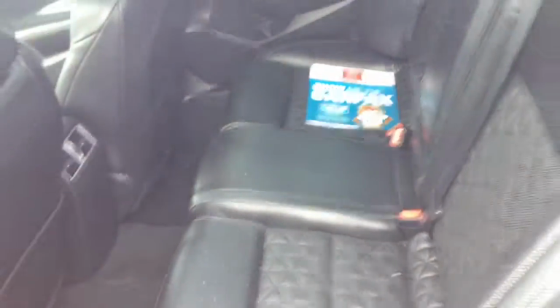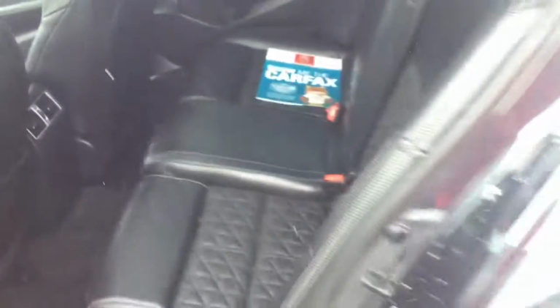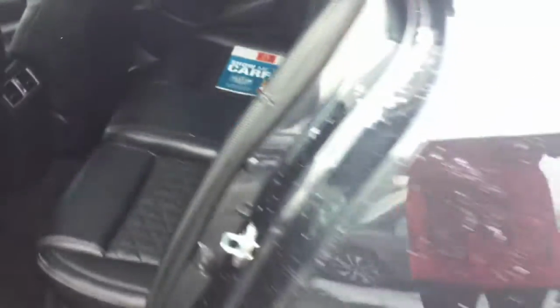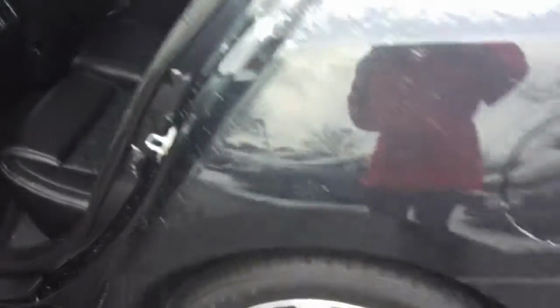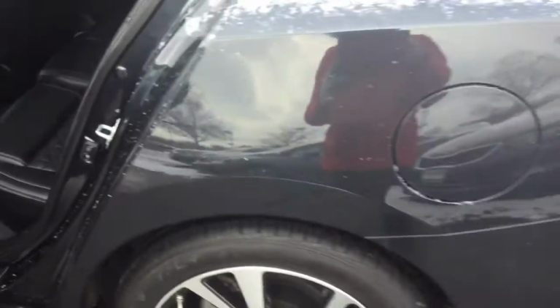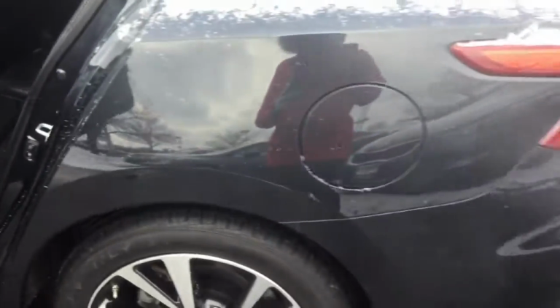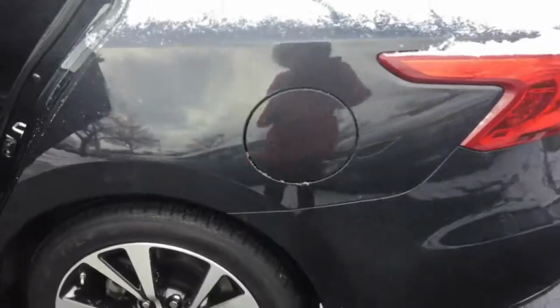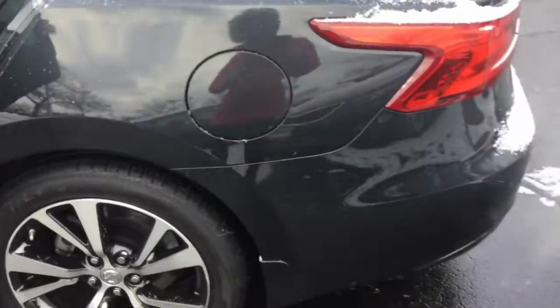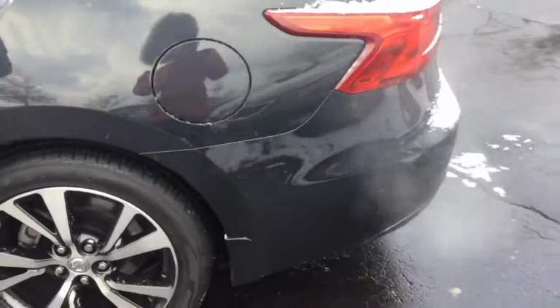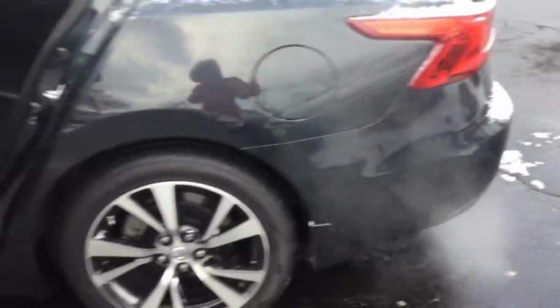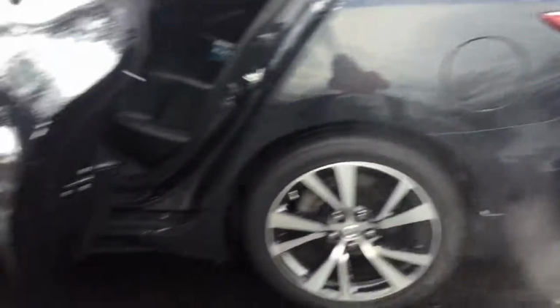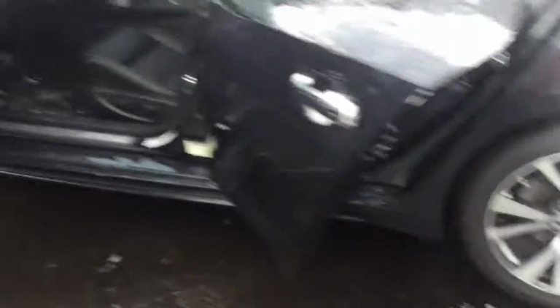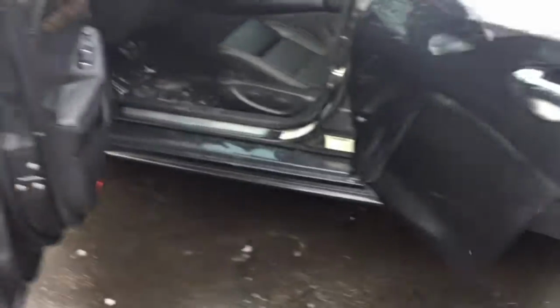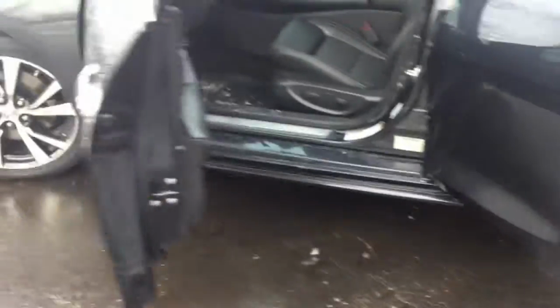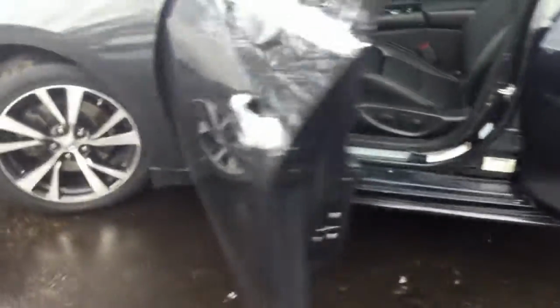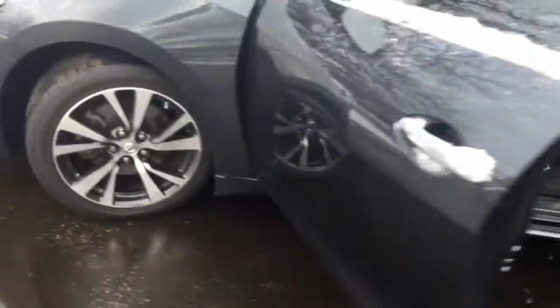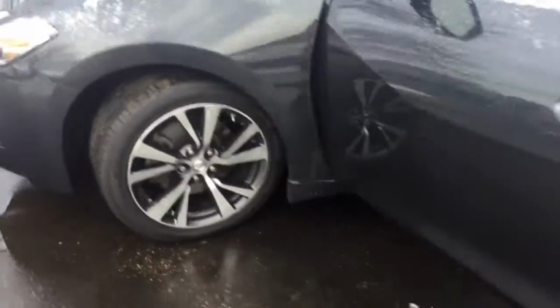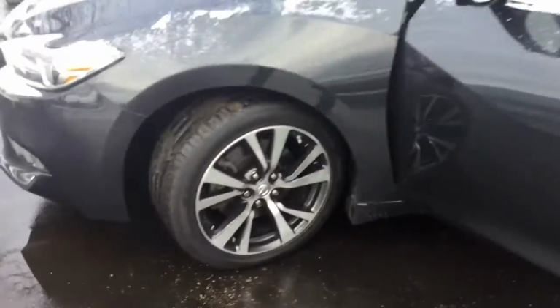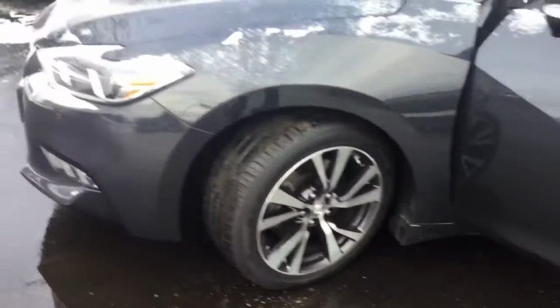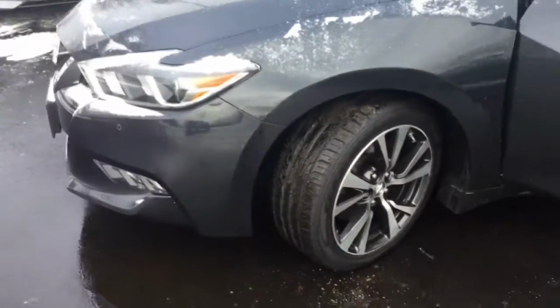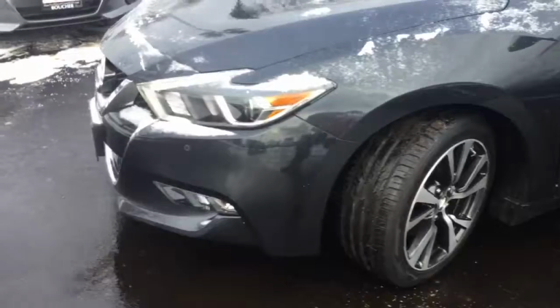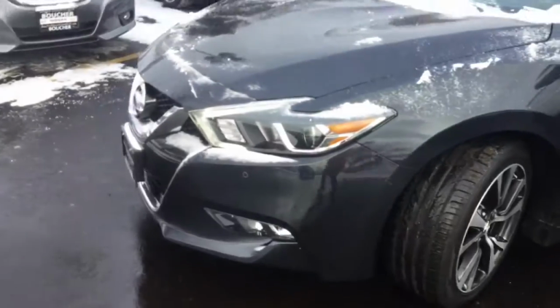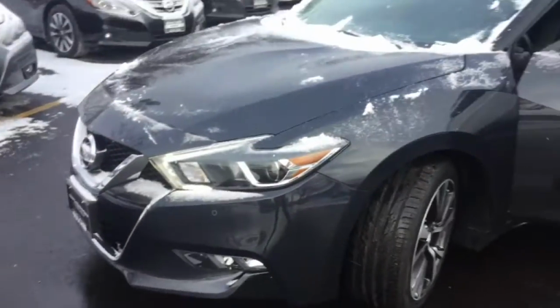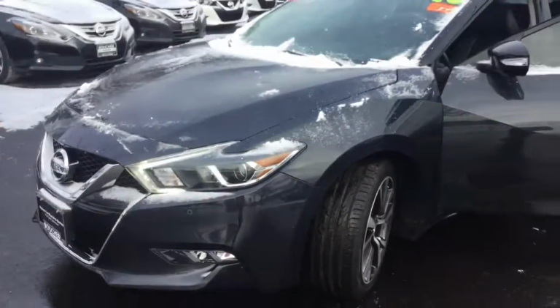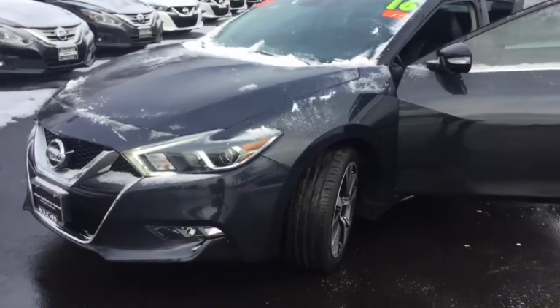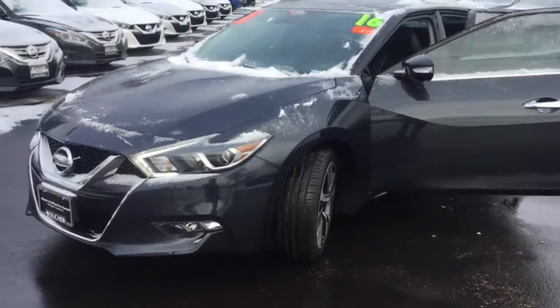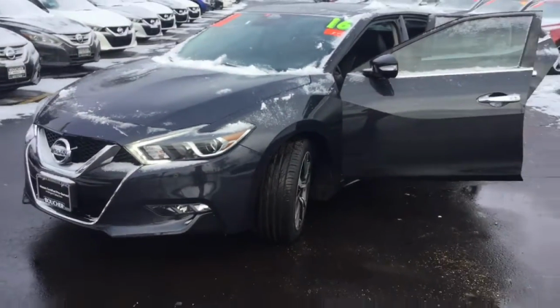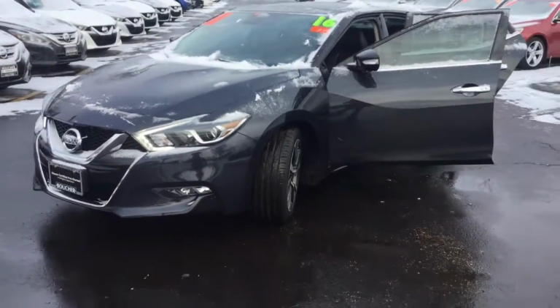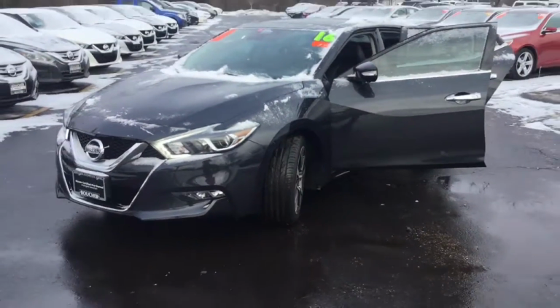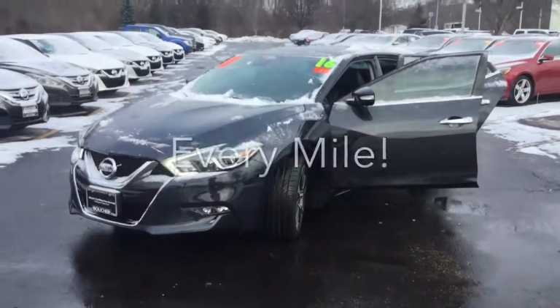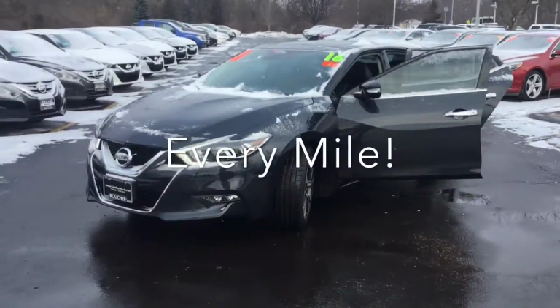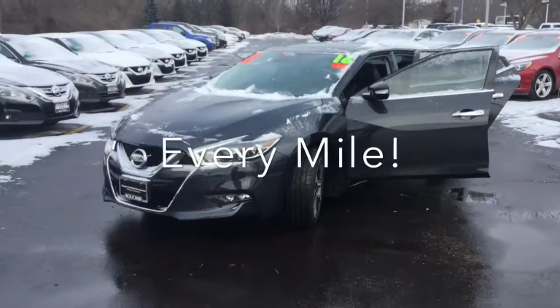Make sure to check out that Carfax for all the other great questions that you have asked. I made sure to answer those for you. We'd love to have you stop in — we cannot wait to work with you. And here at Boucher, we'll be here to ride with you every mile.